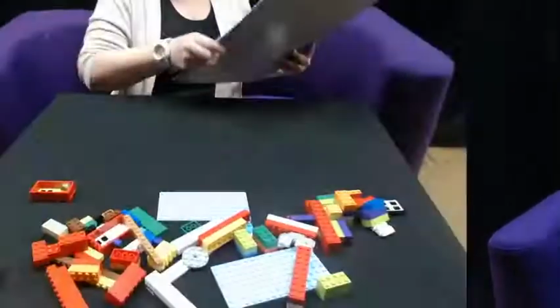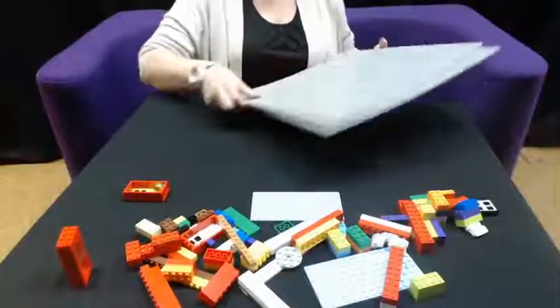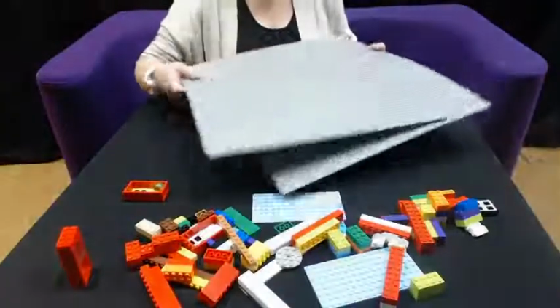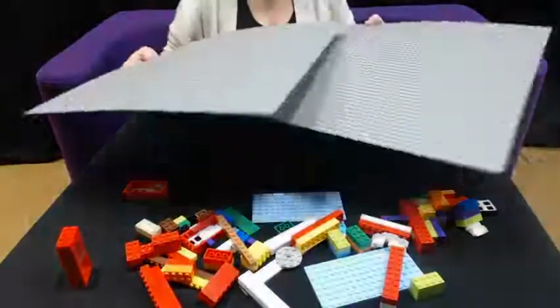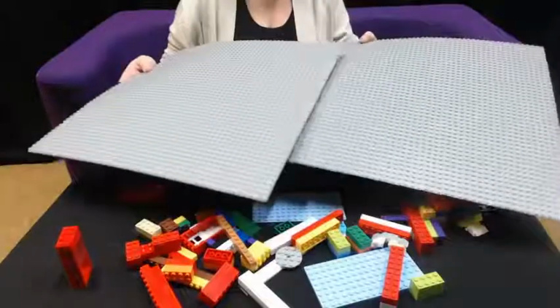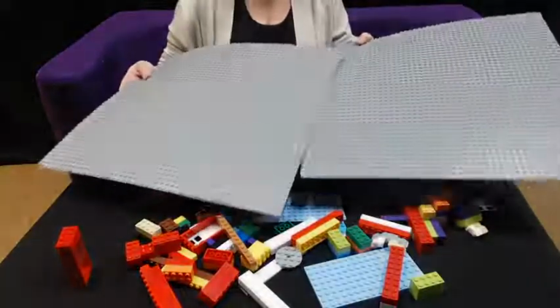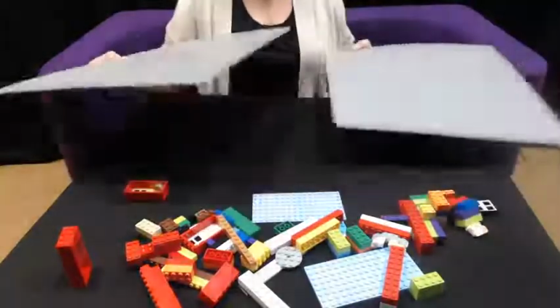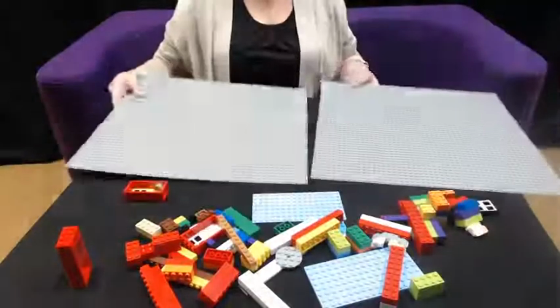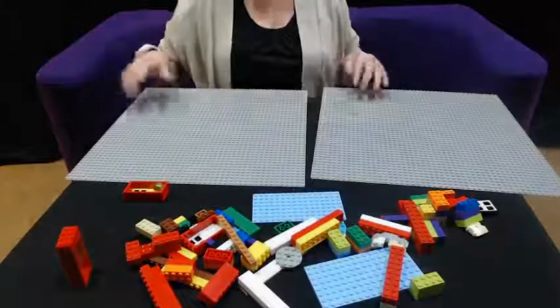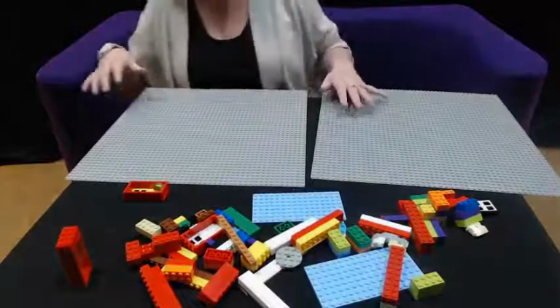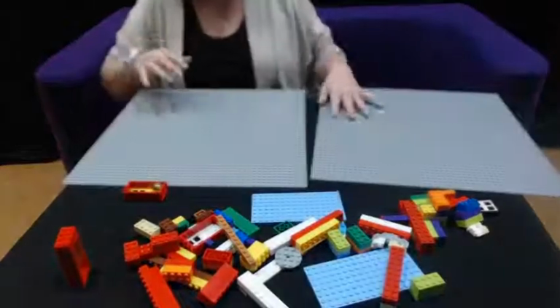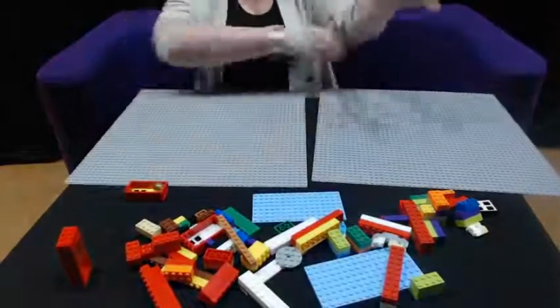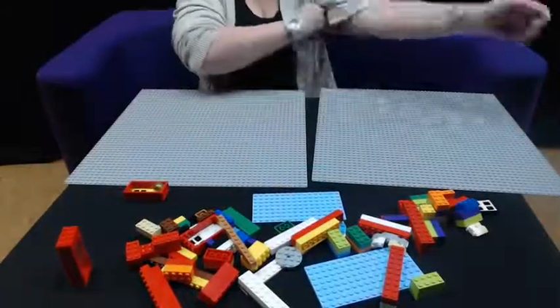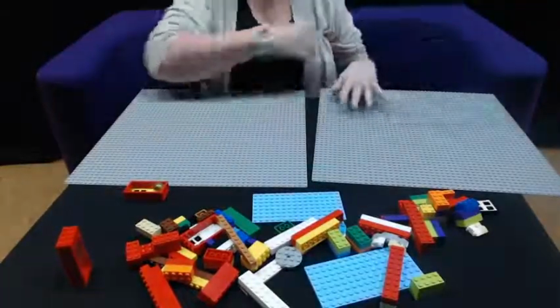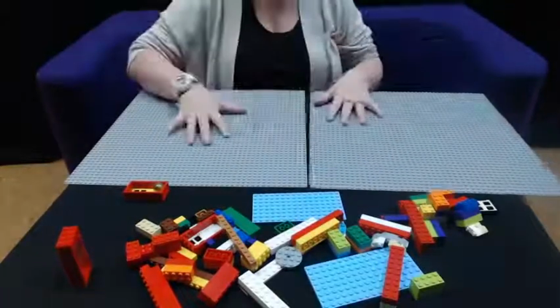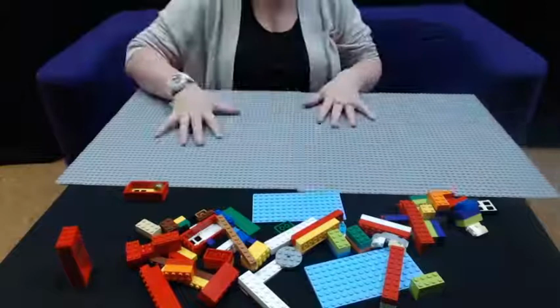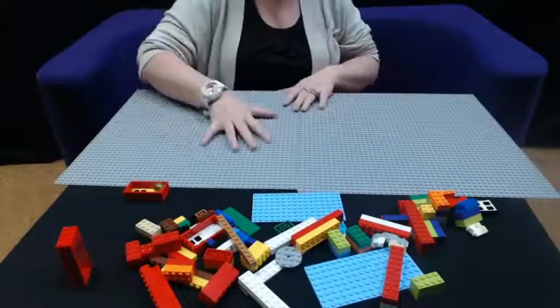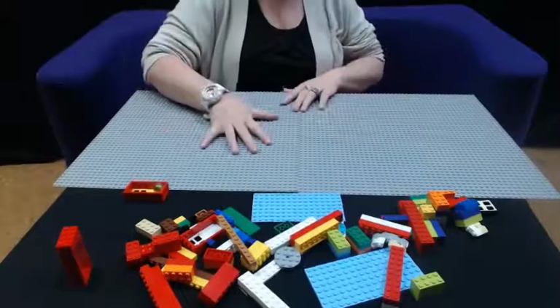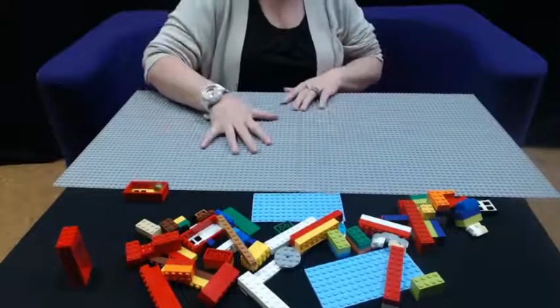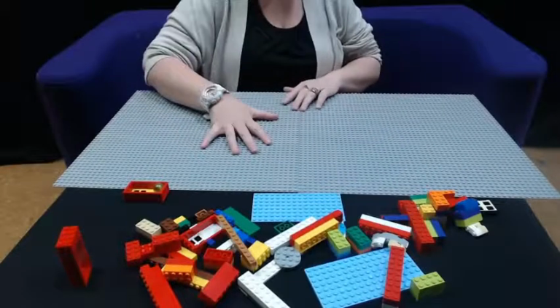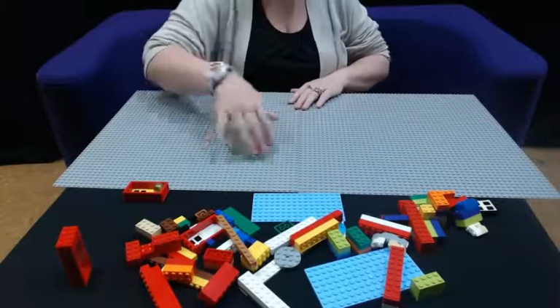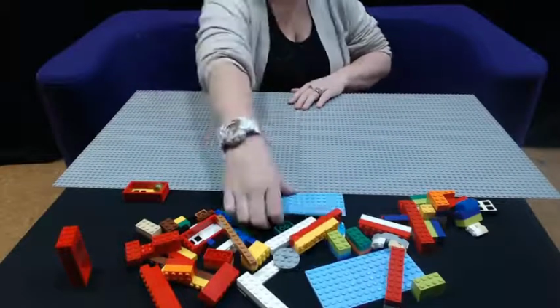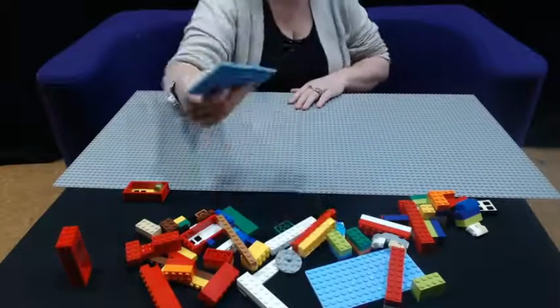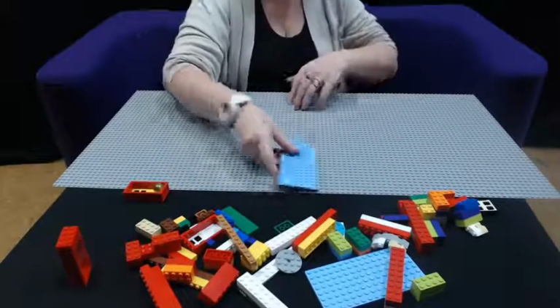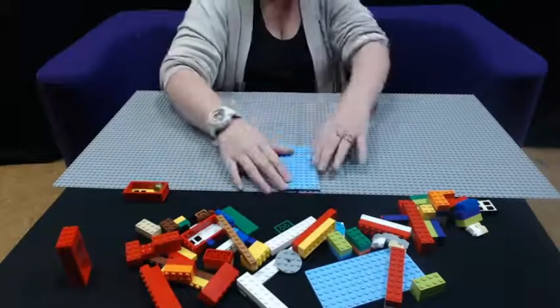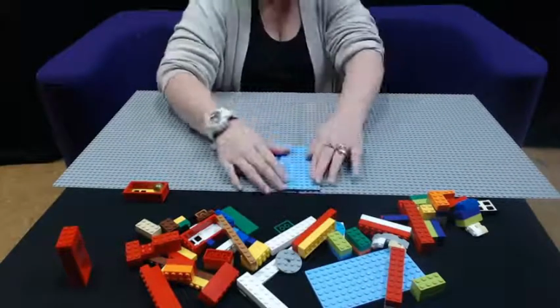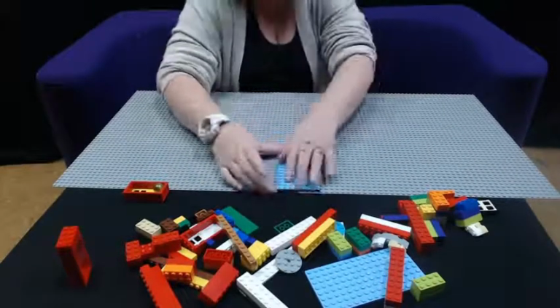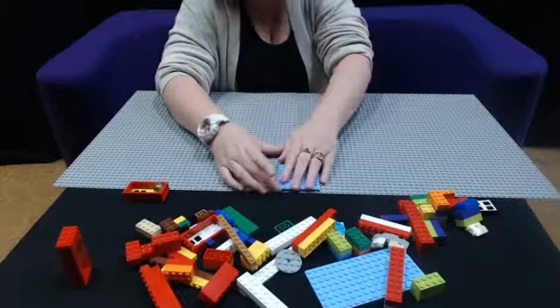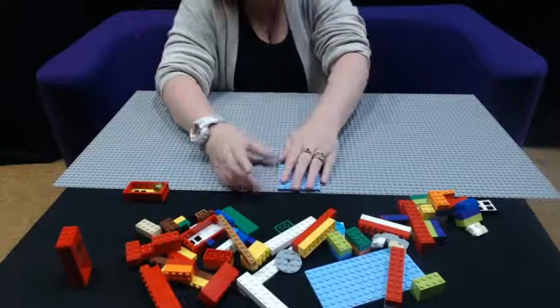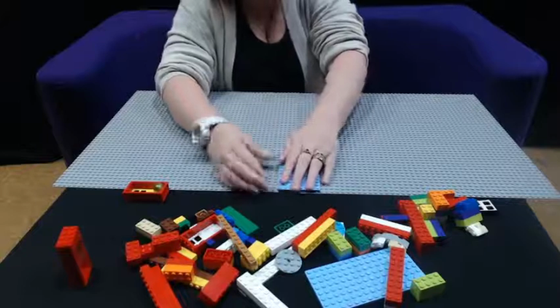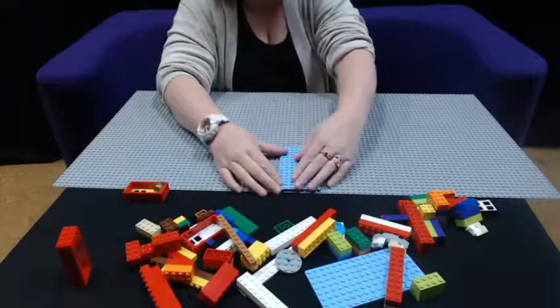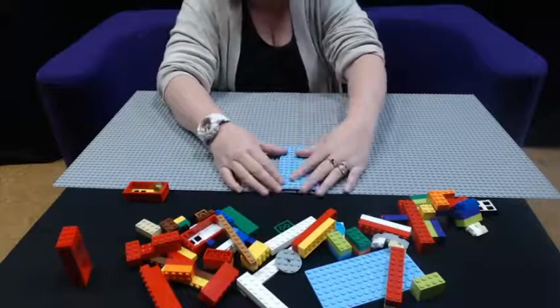First you're going to need two baseplates. Some people use three but I'm only making a smaller version today. I'm going to line our baseplates up and then we're going to use some pieces to connect your baseplates.